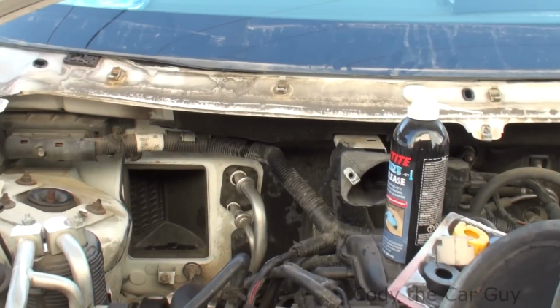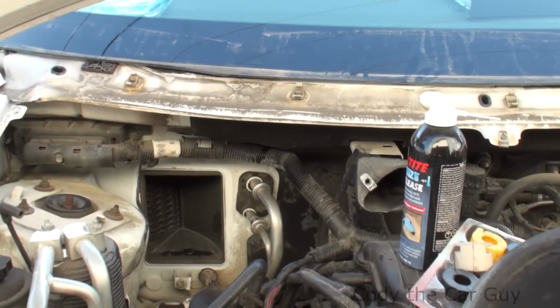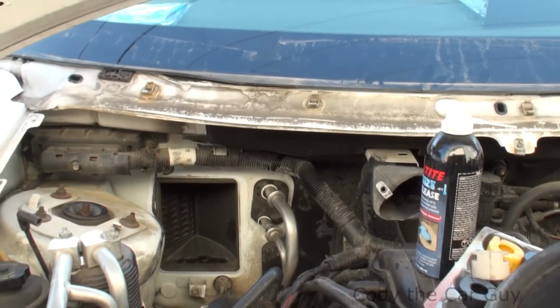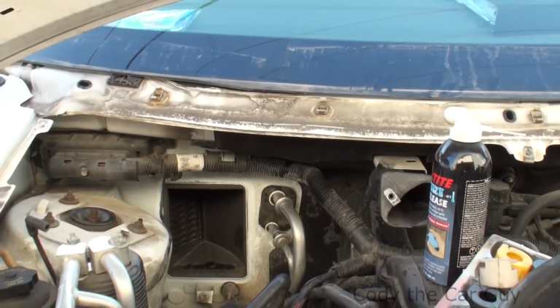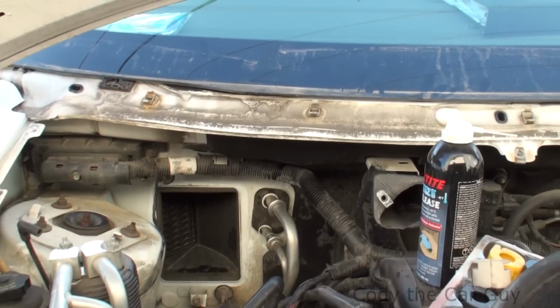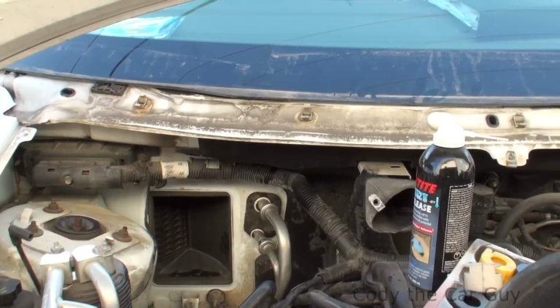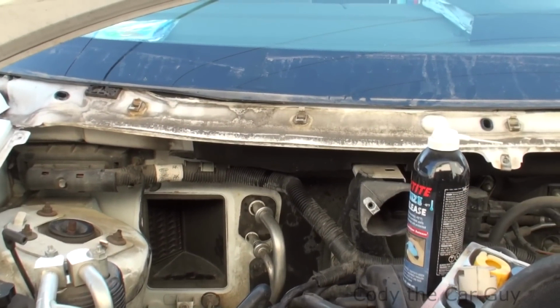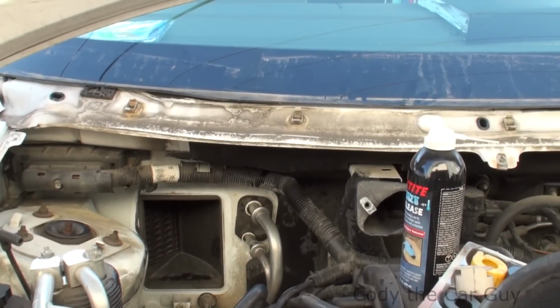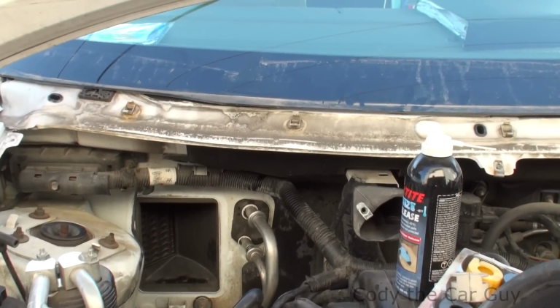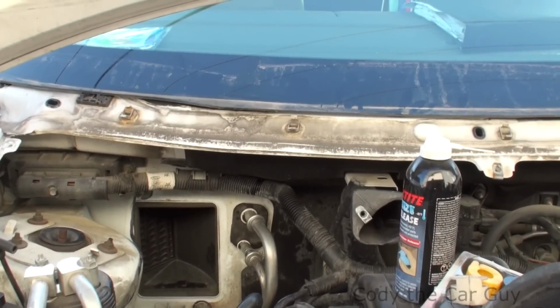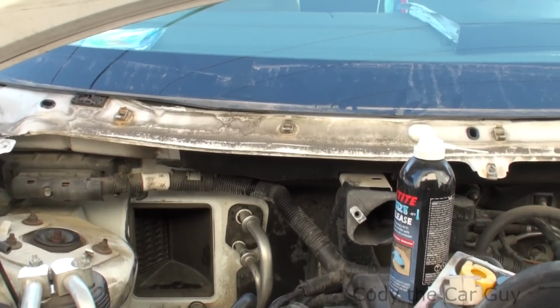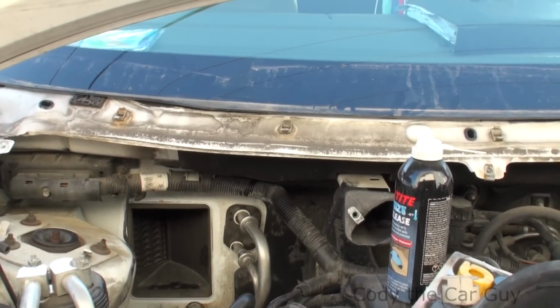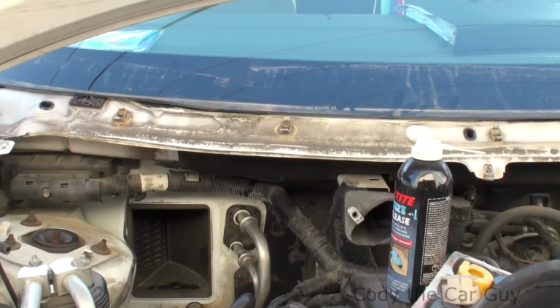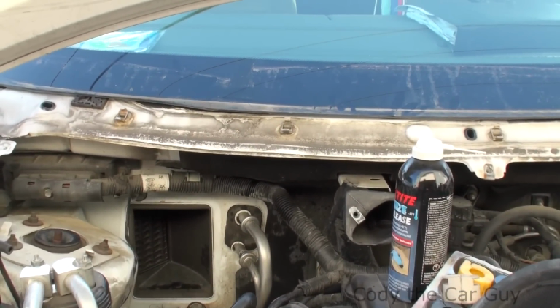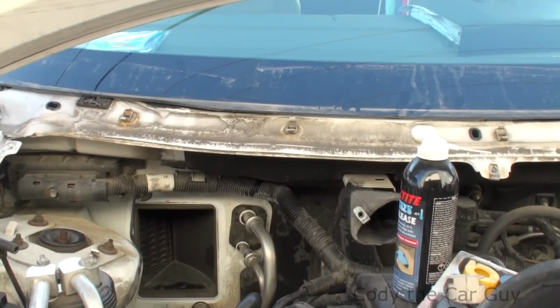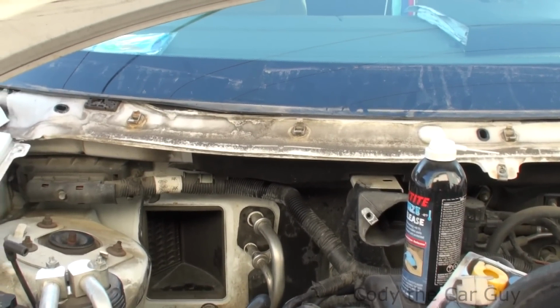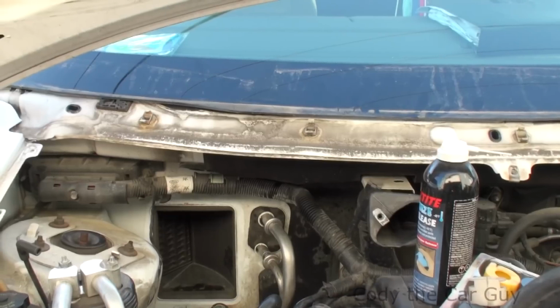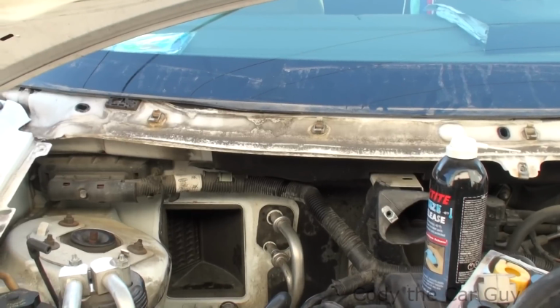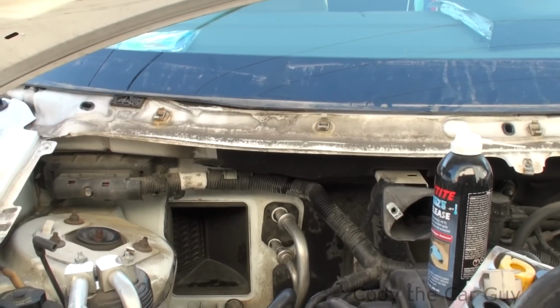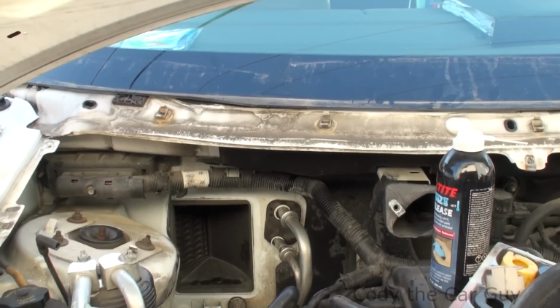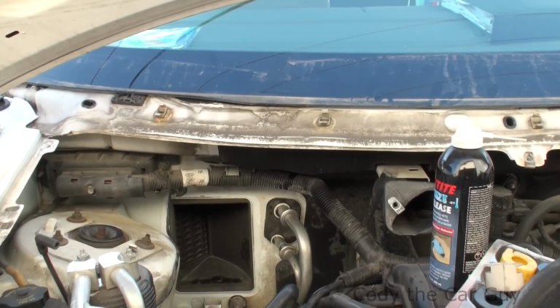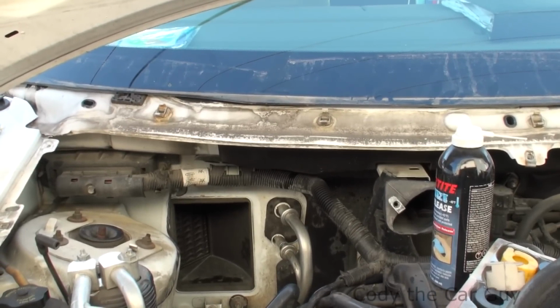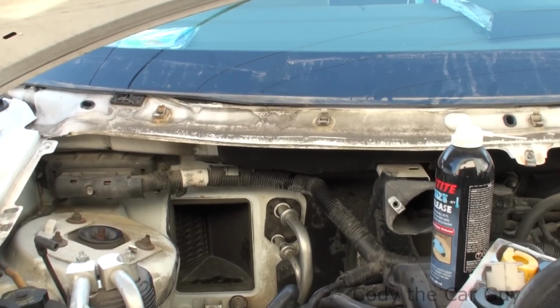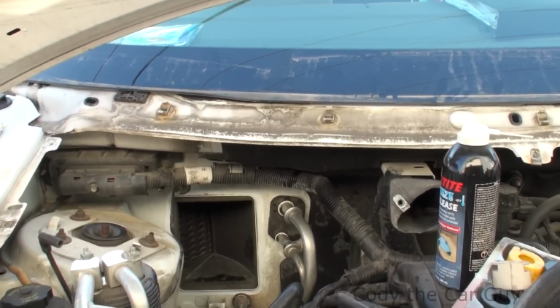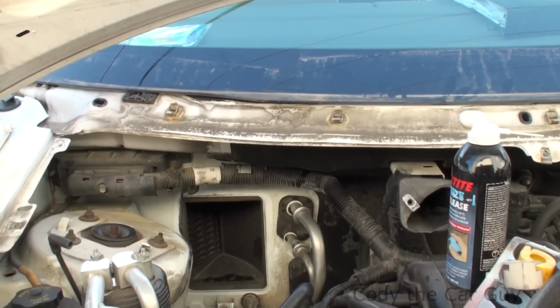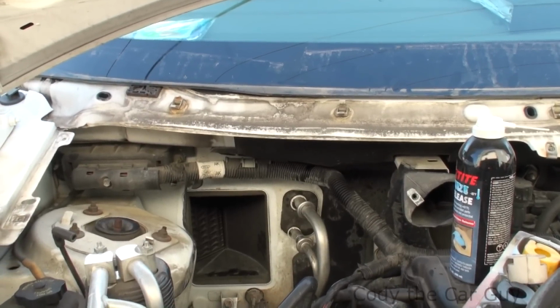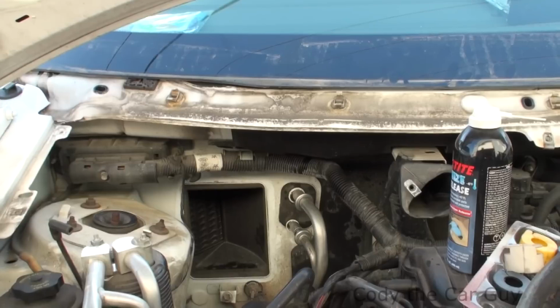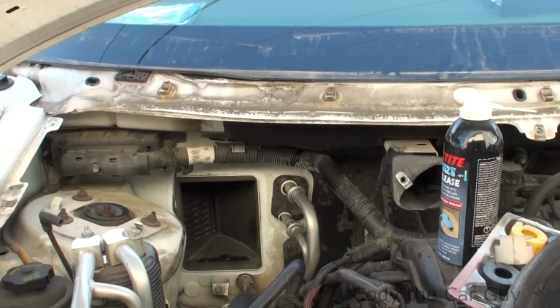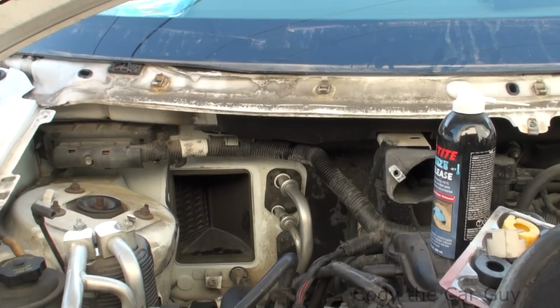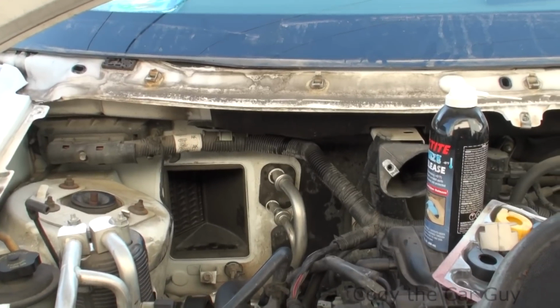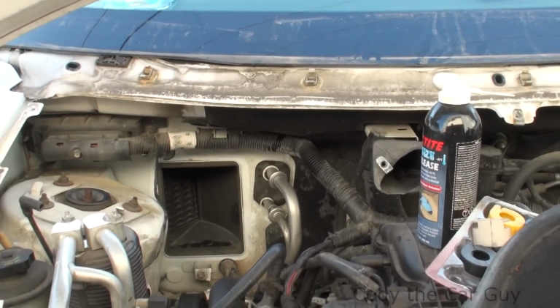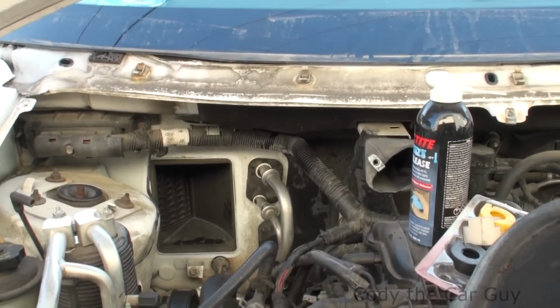Welcome to Cody the Car Guys. We've got a 2004 Freestar here and the flow is not working for the Freon, so even though it's charged, it's not giving you AC at all.